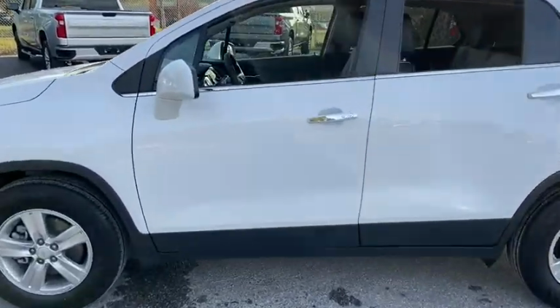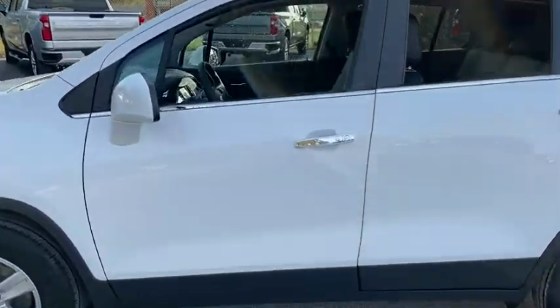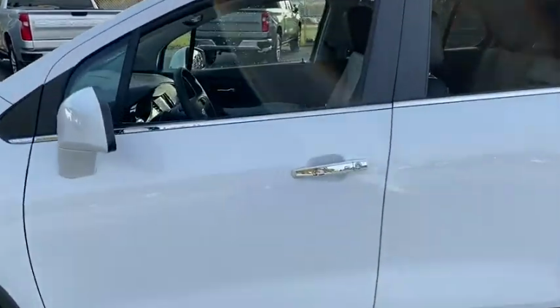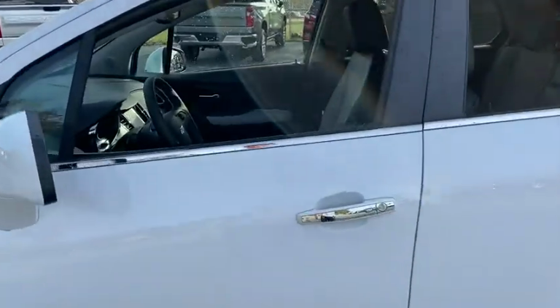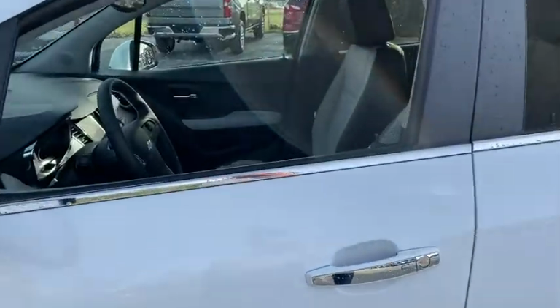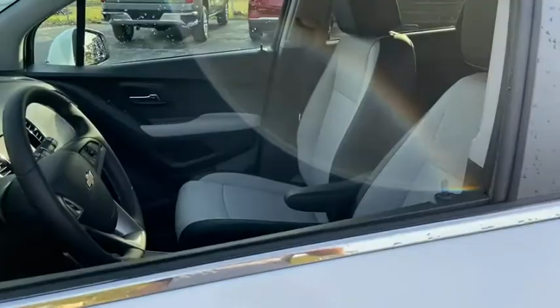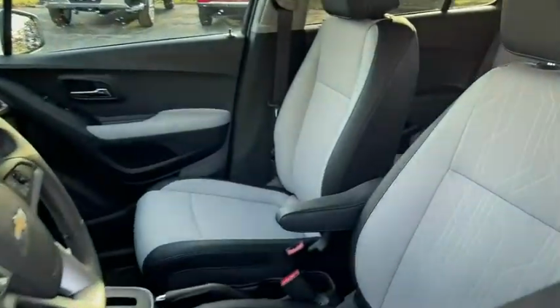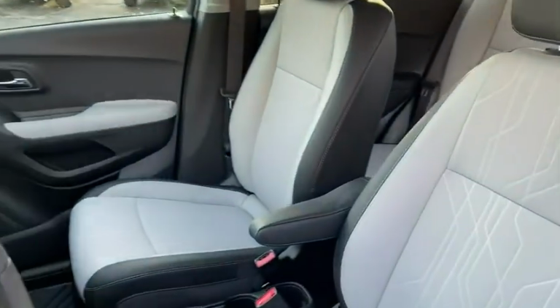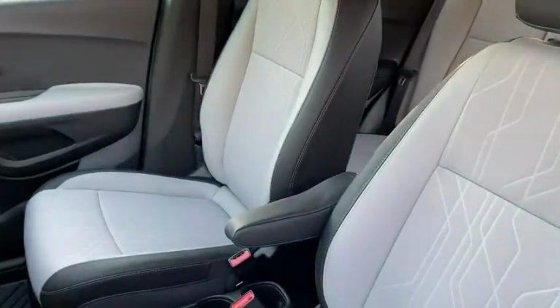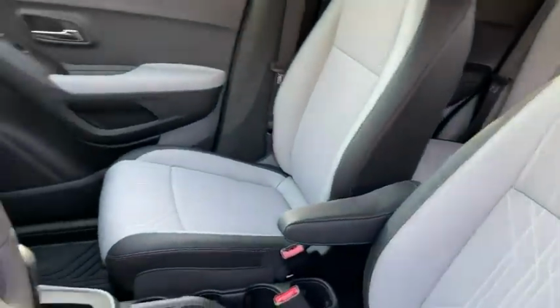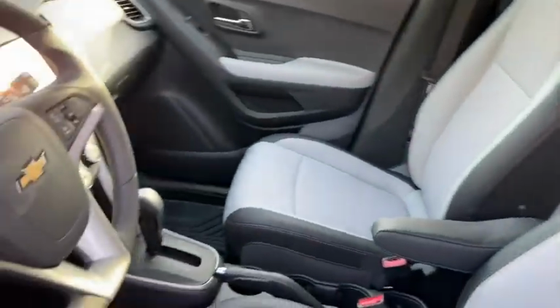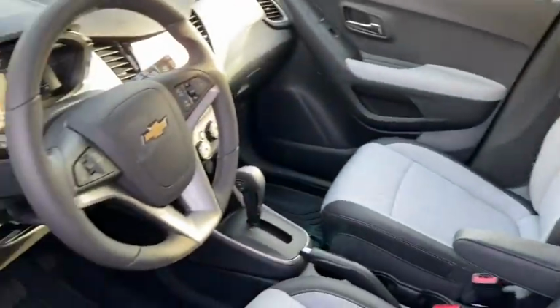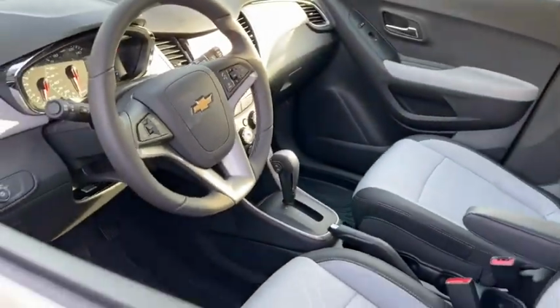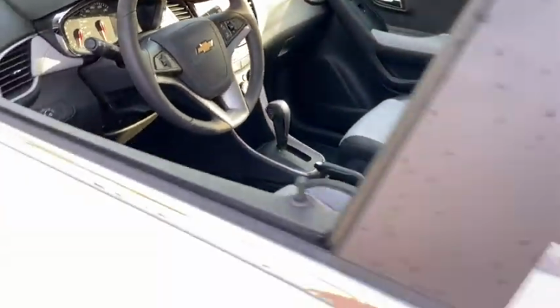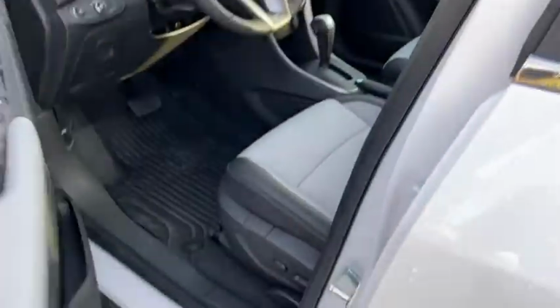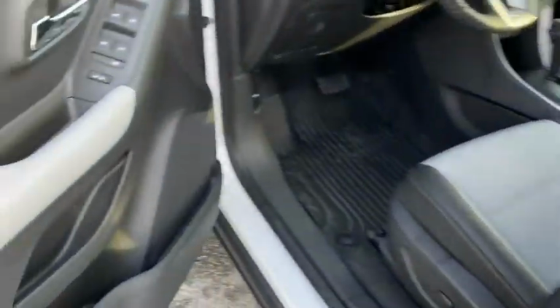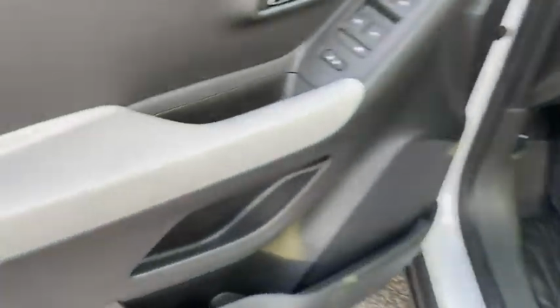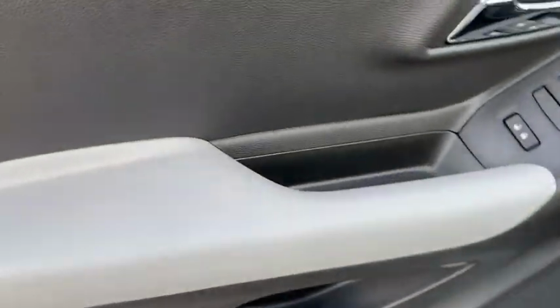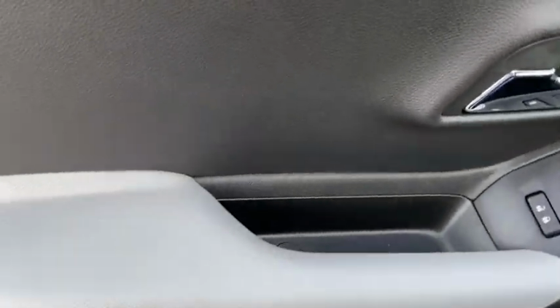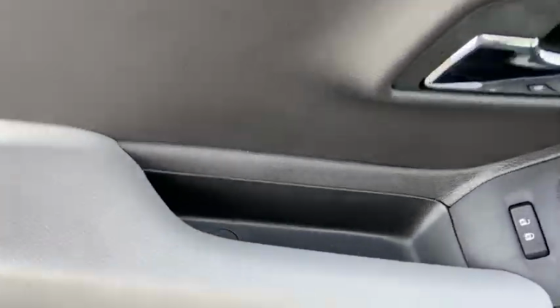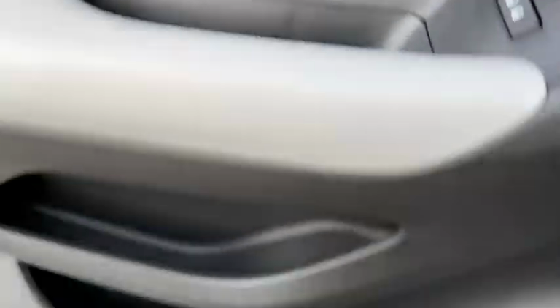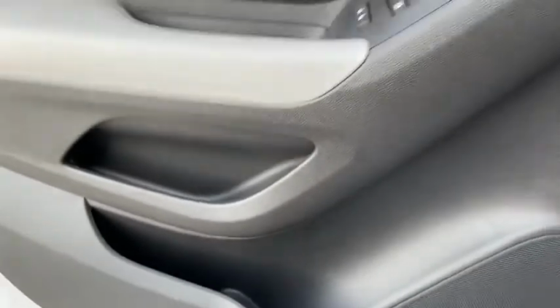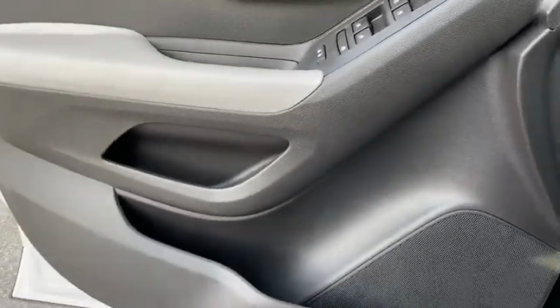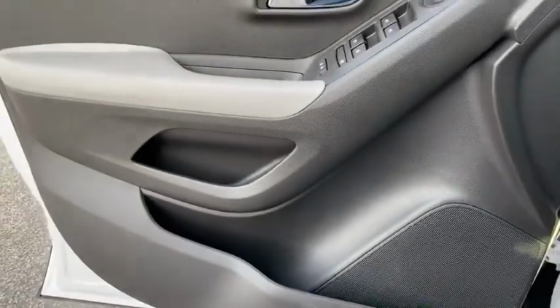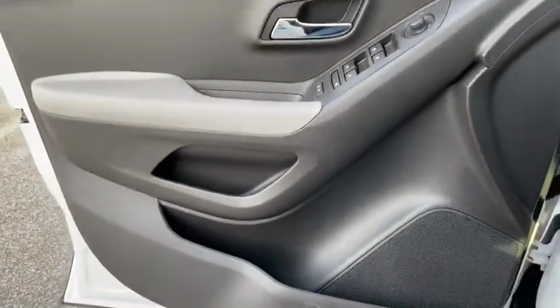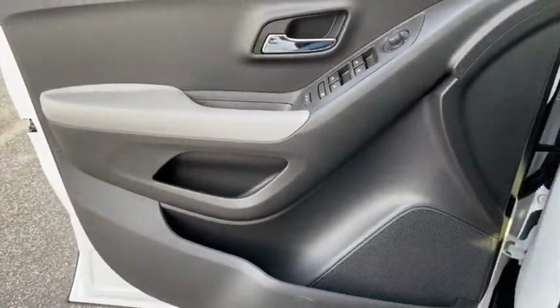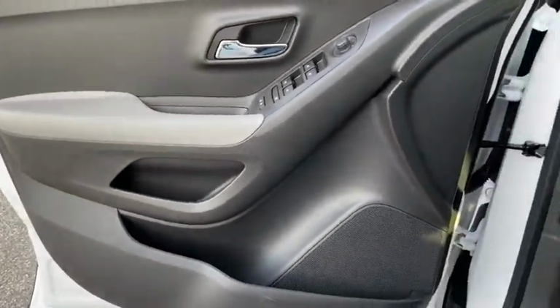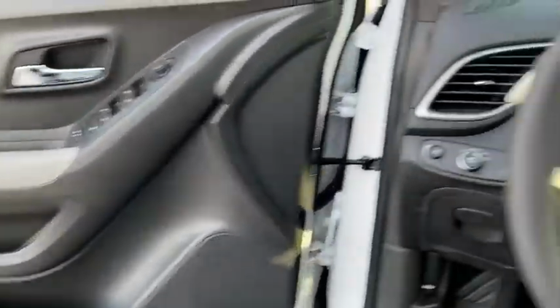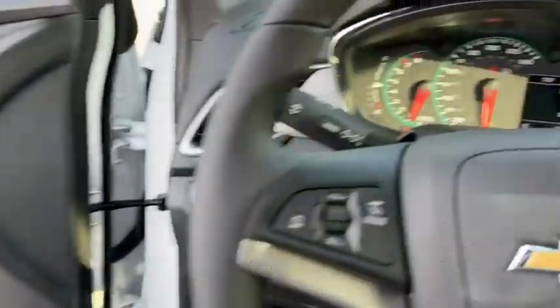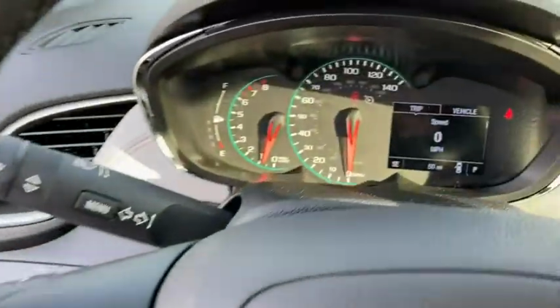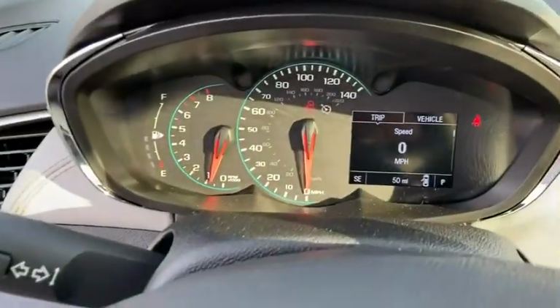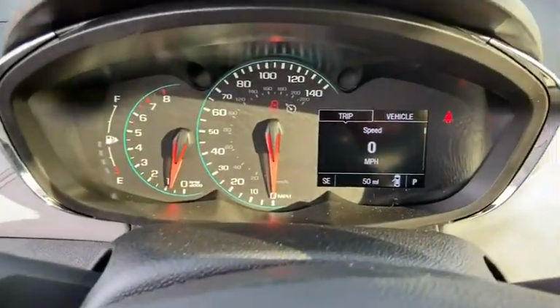Traction control, dual airbags, power steering, keyless start, electronic stability control, power windows, rear window defroster, security system, trip computer, compass.